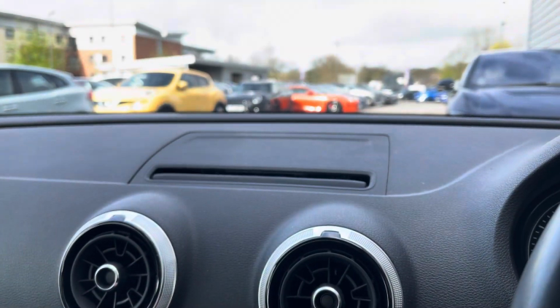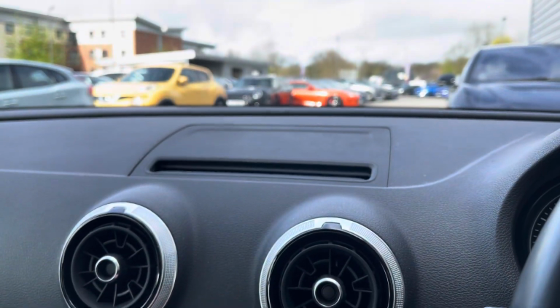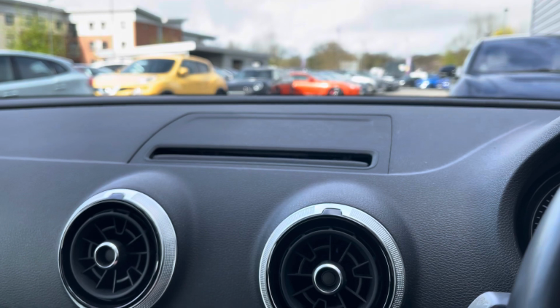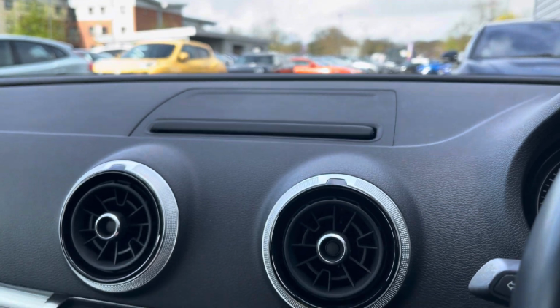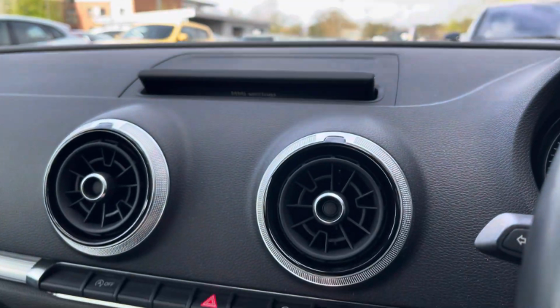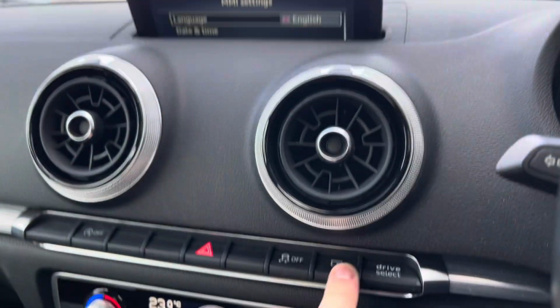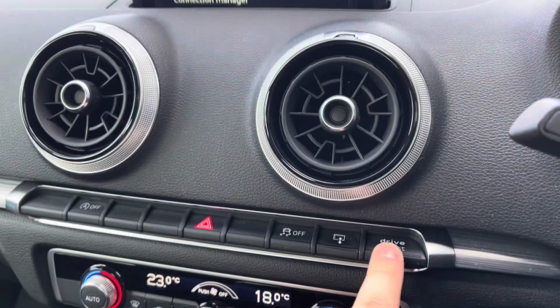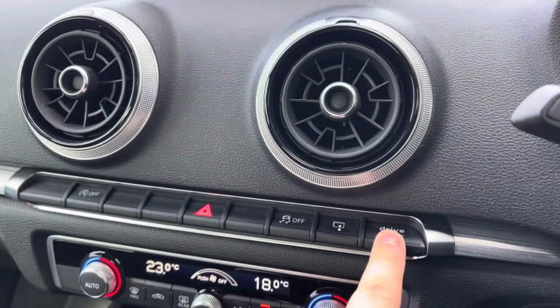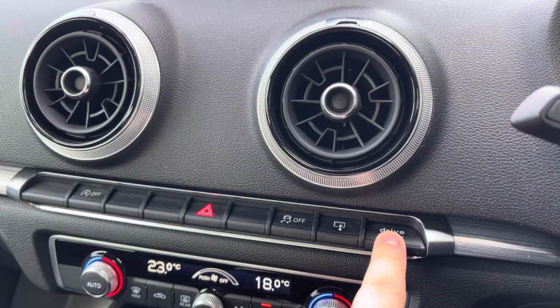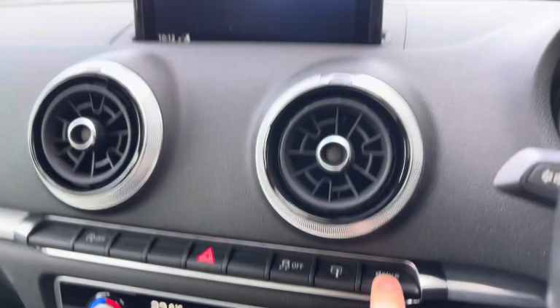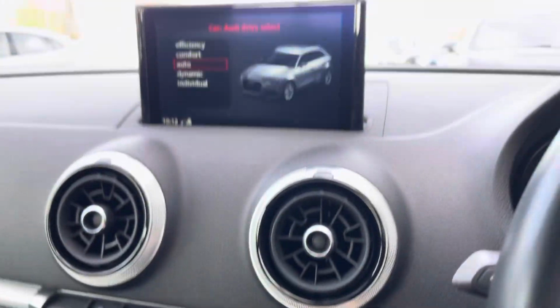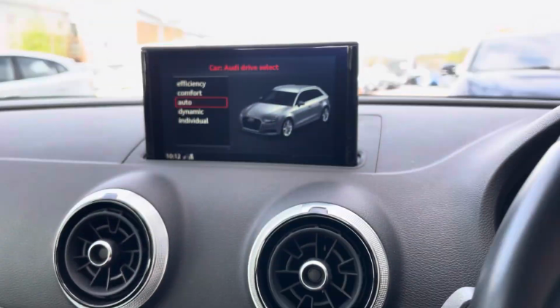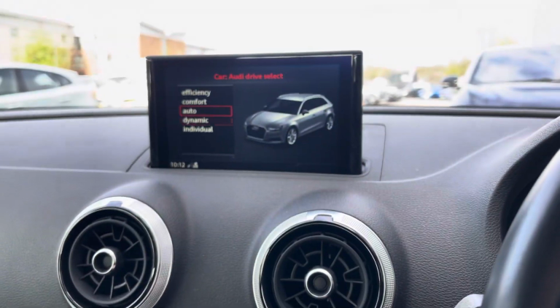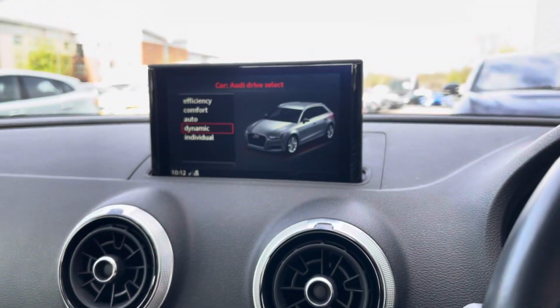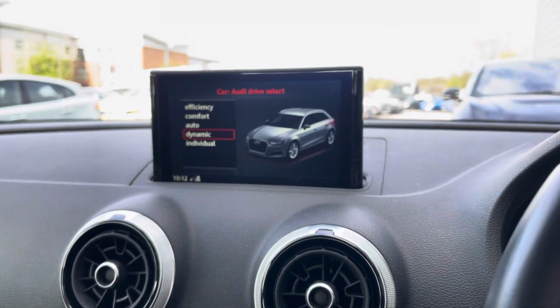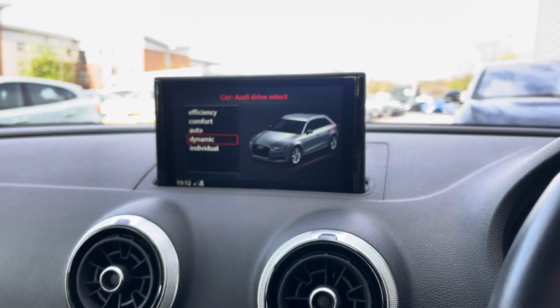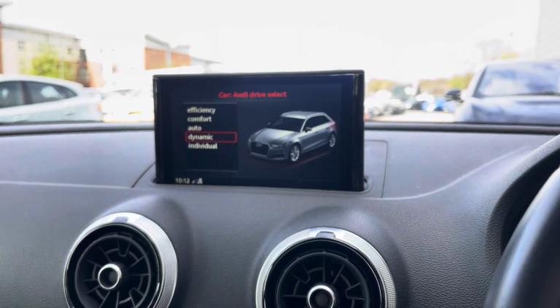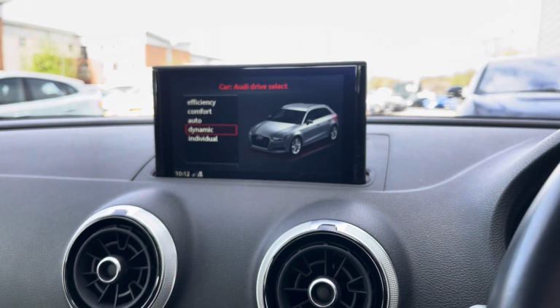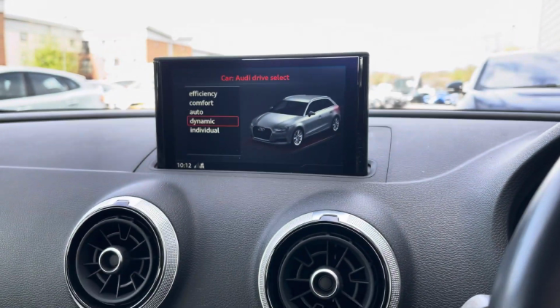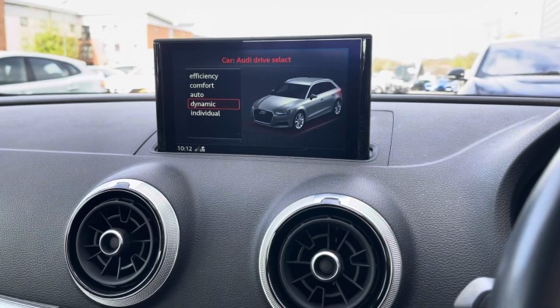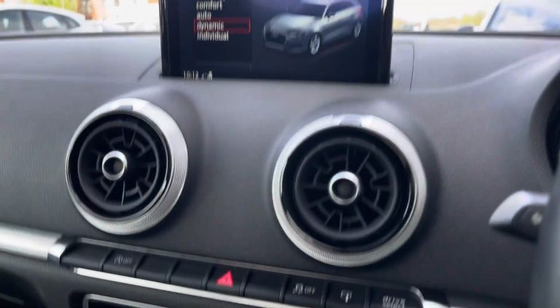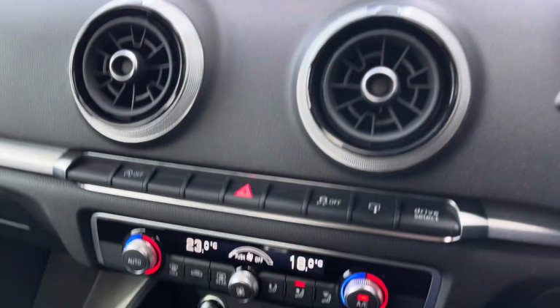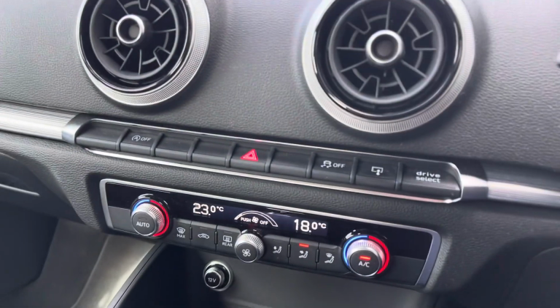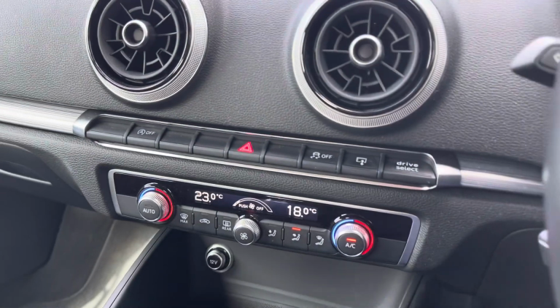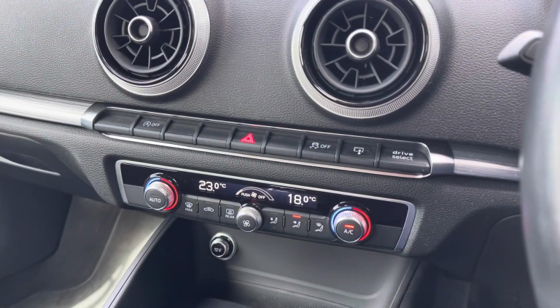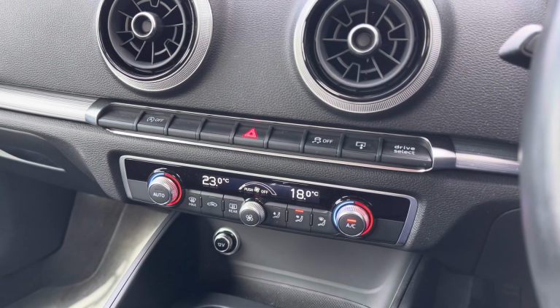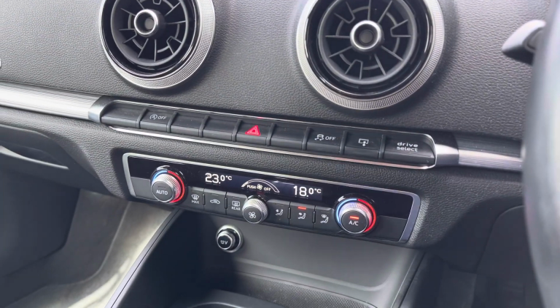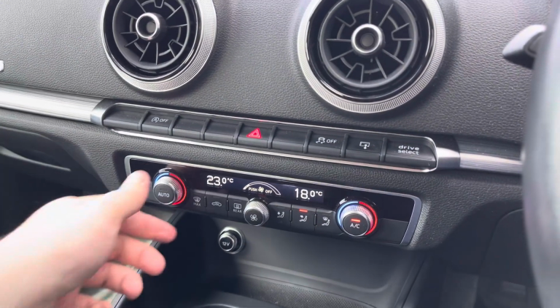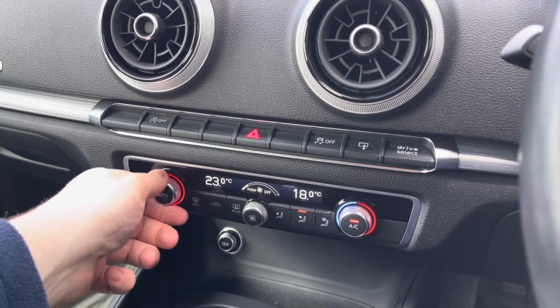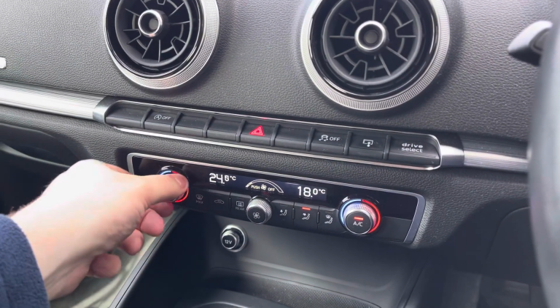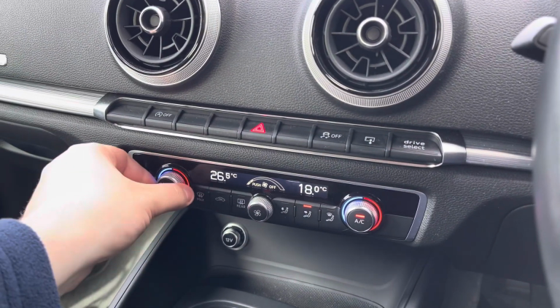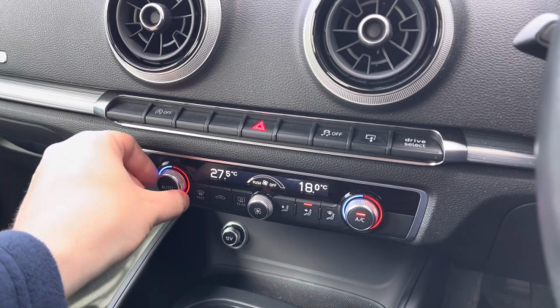Just lower down you do have these shortcut buttons — one is to minimise the screen so that you've got a better view of the road up ahead, and you've also got shortcuts for the Drive Select as previously mentioned.